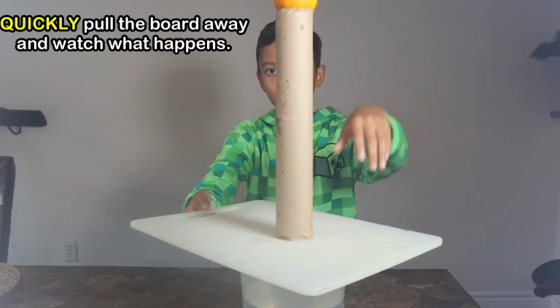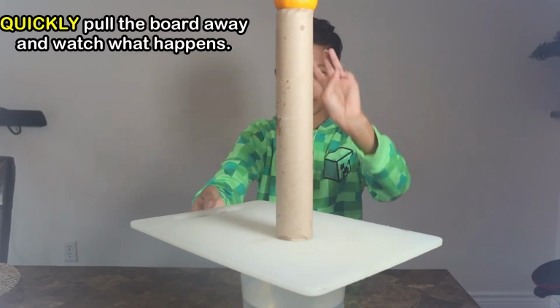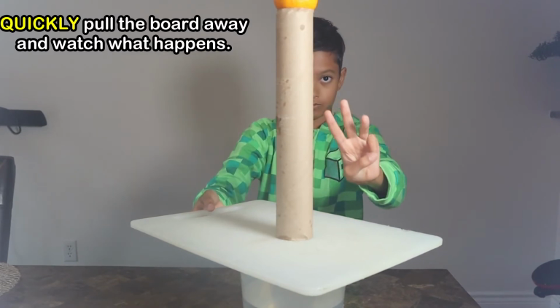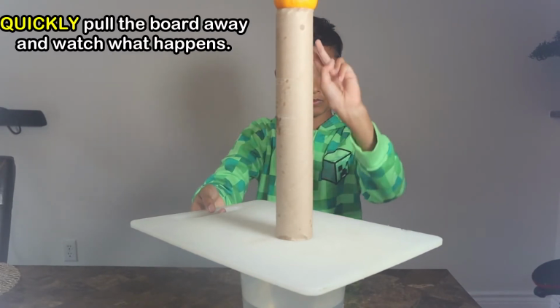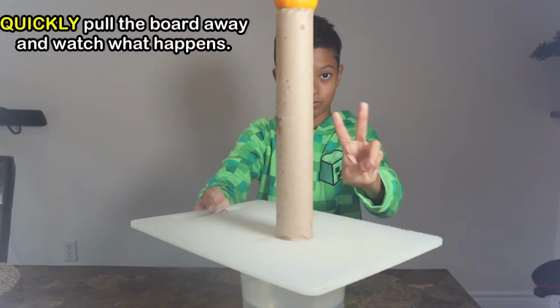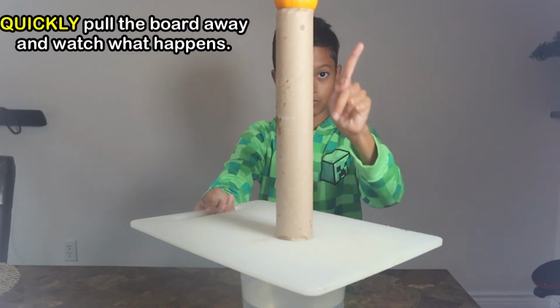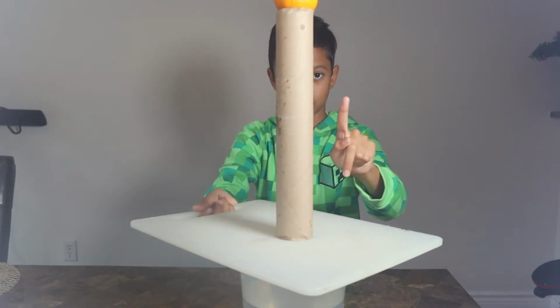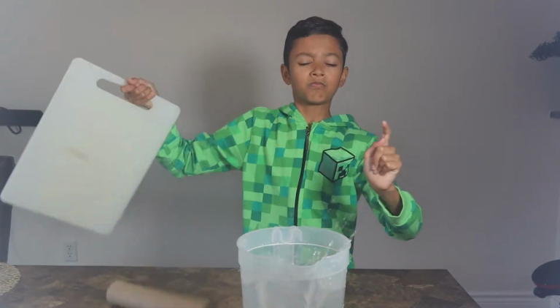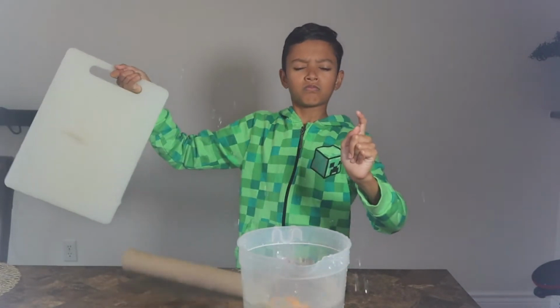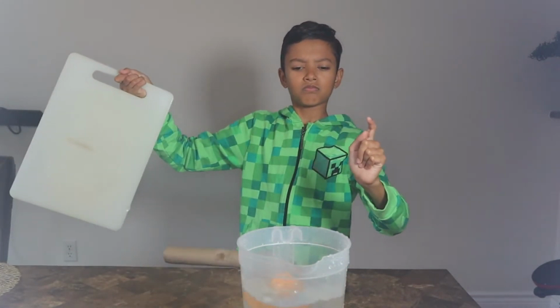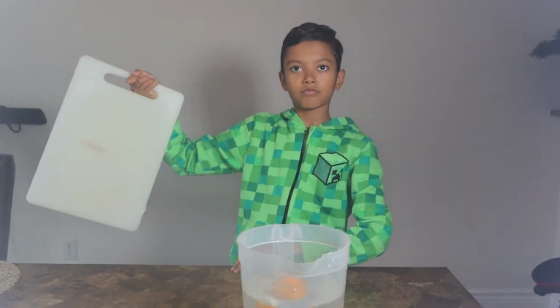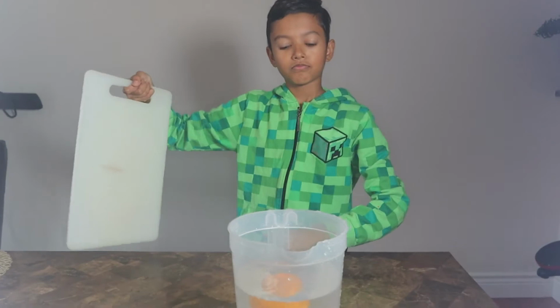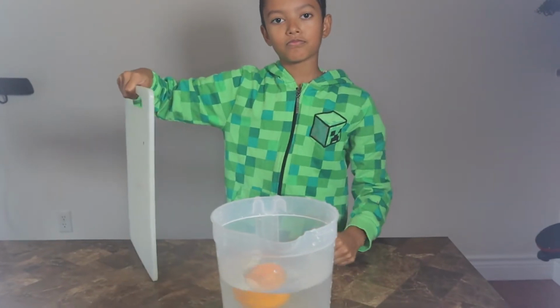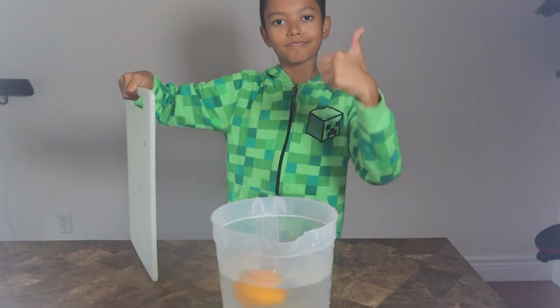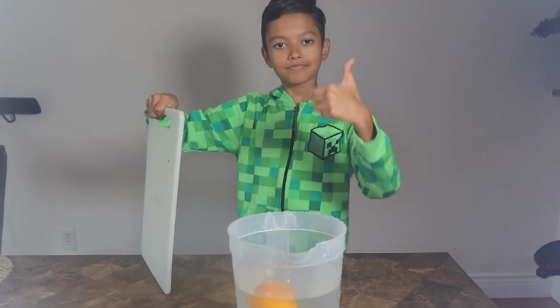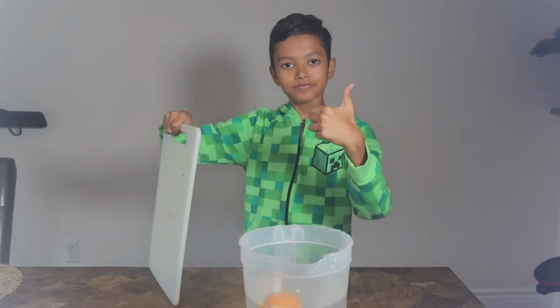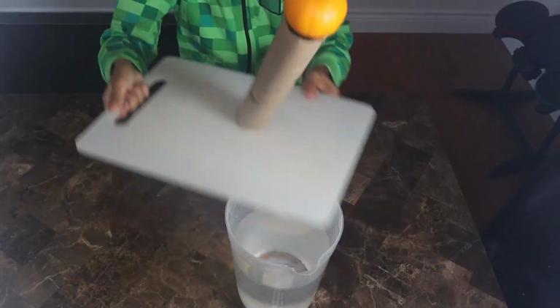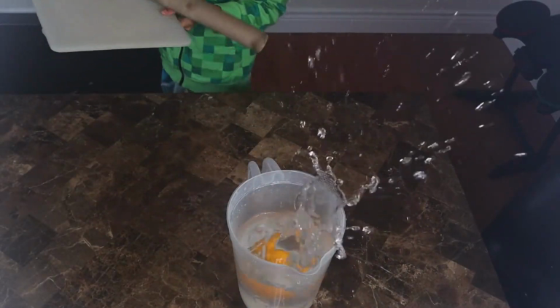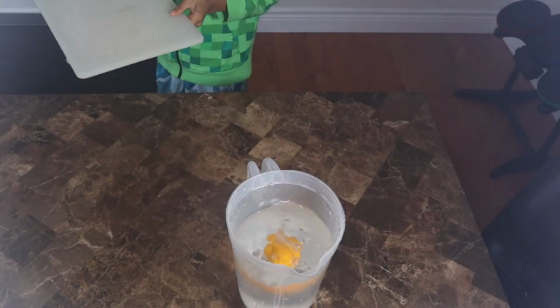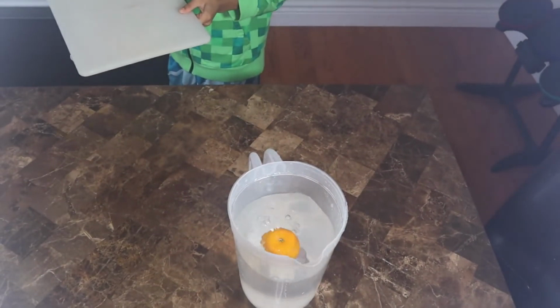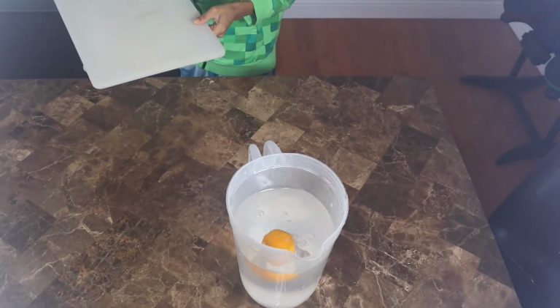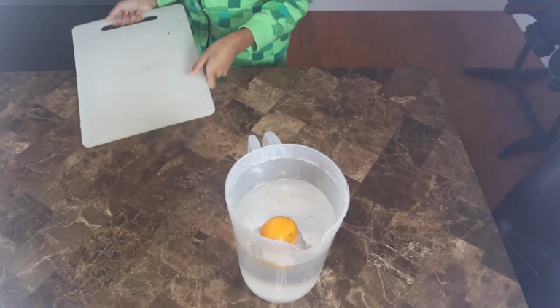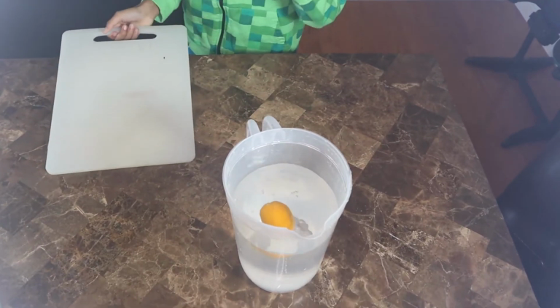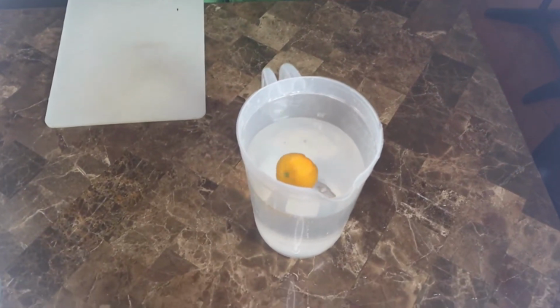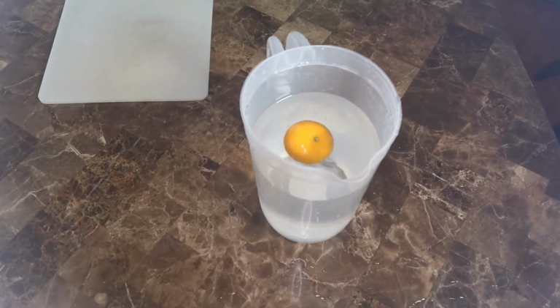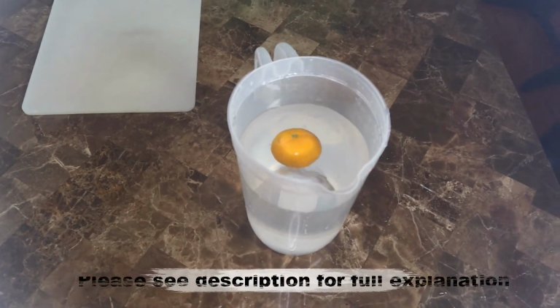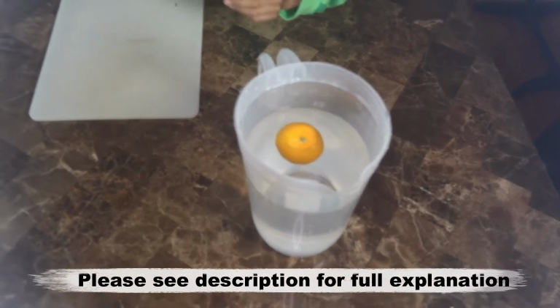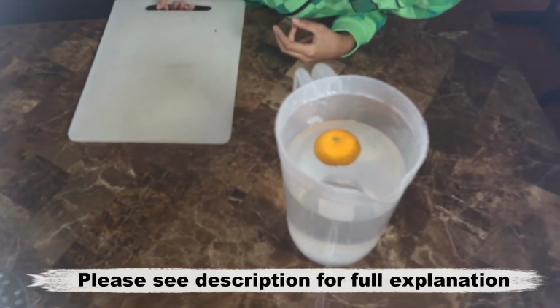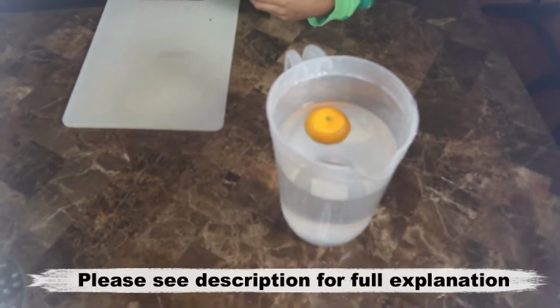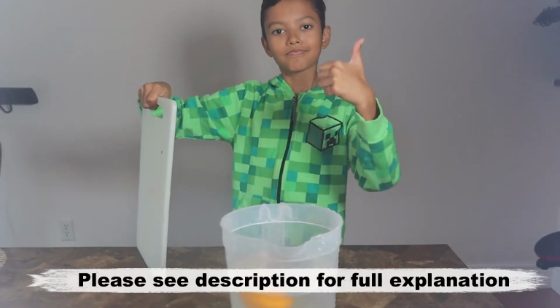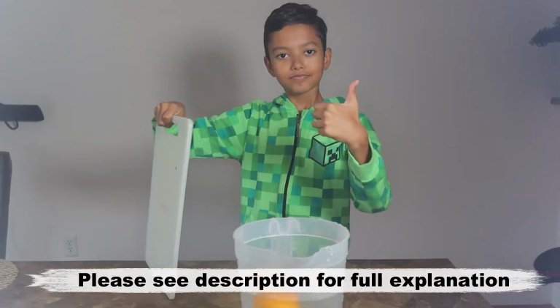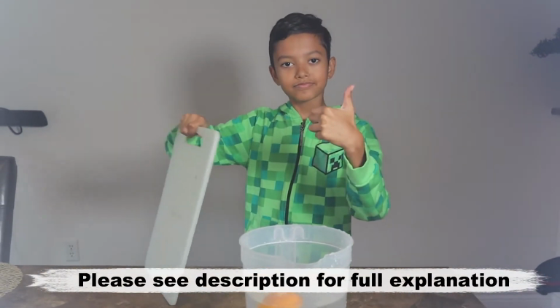When you're ready, quickly pull the postcard or cutting board away and watch what happens. Please see the description box below for a full explanation of this experiment.